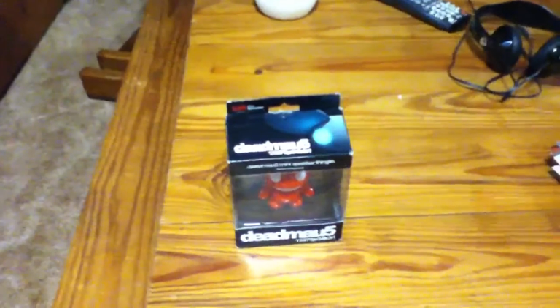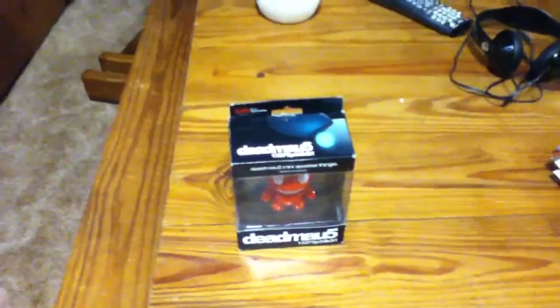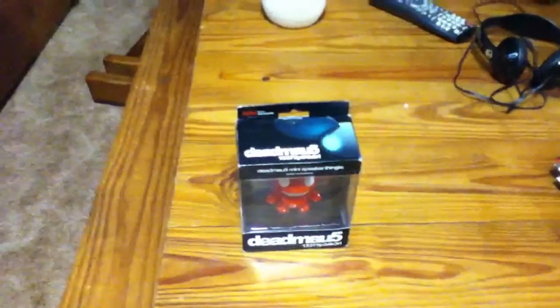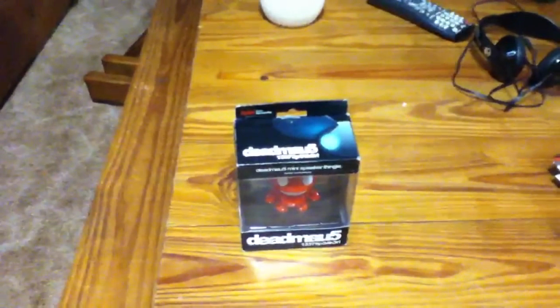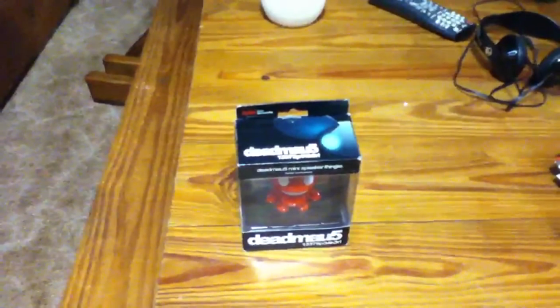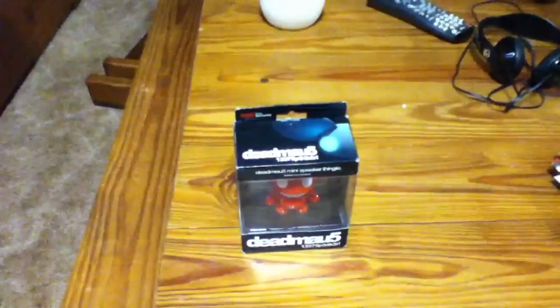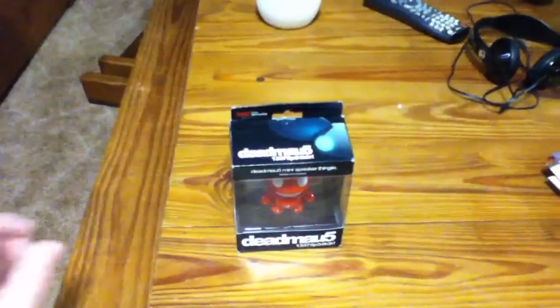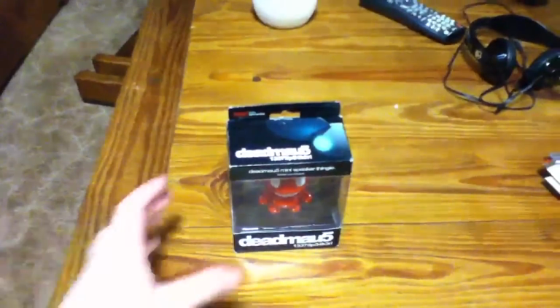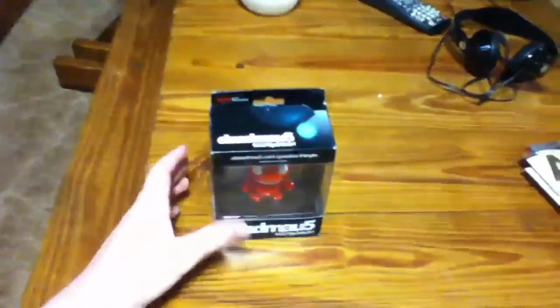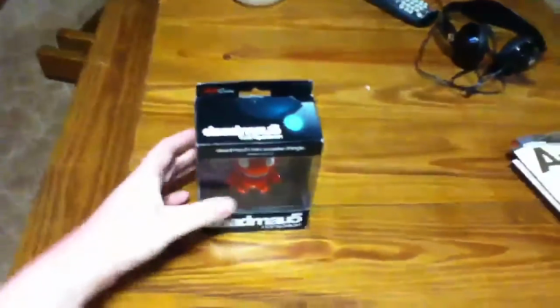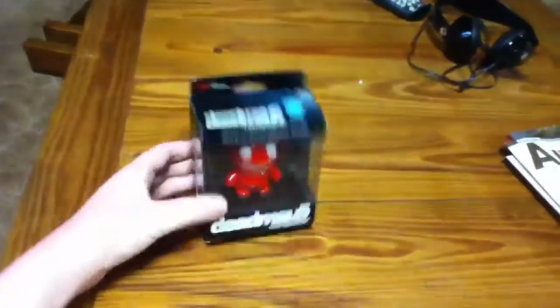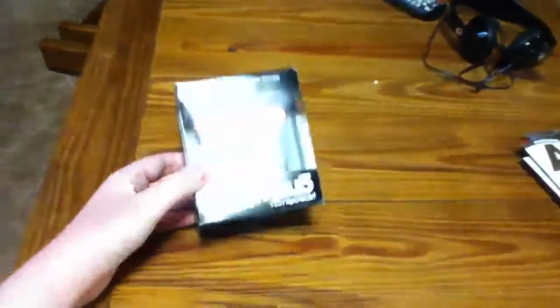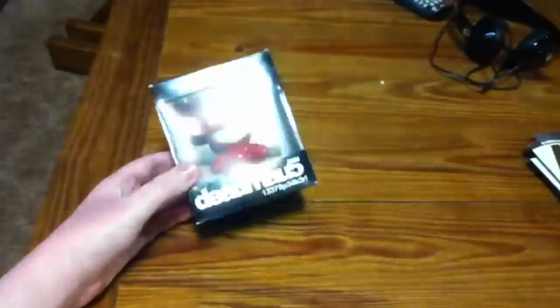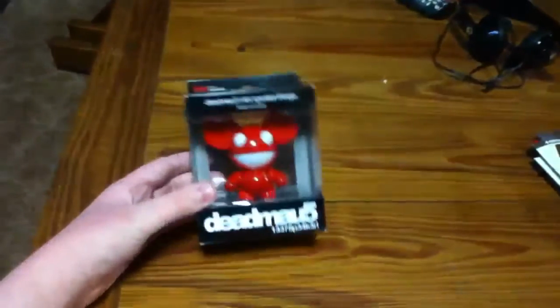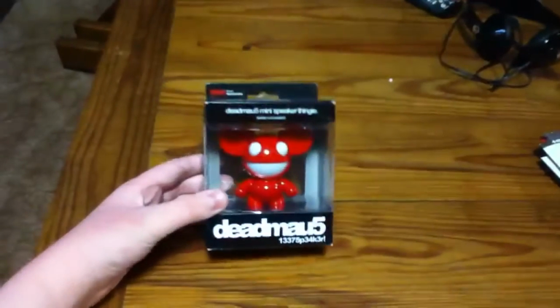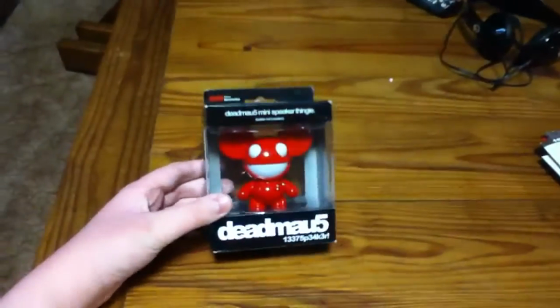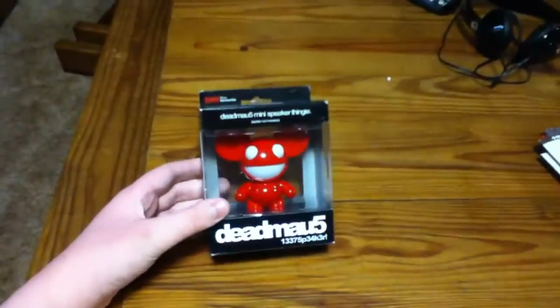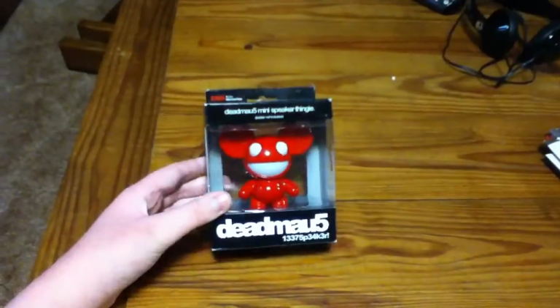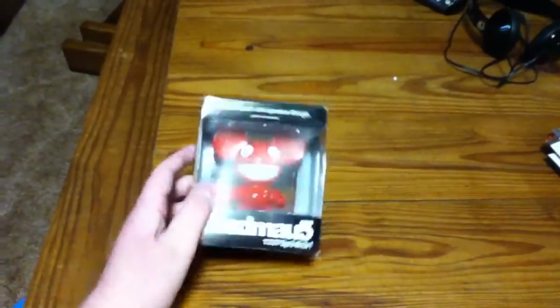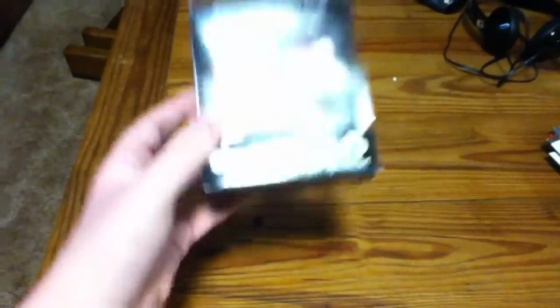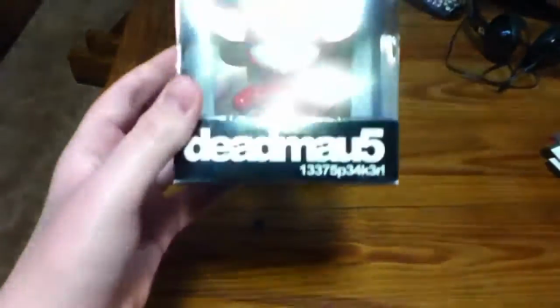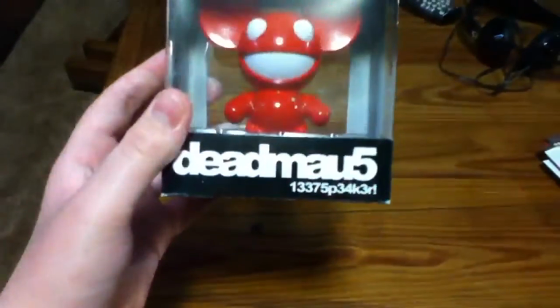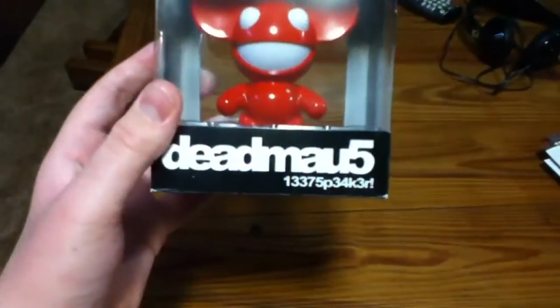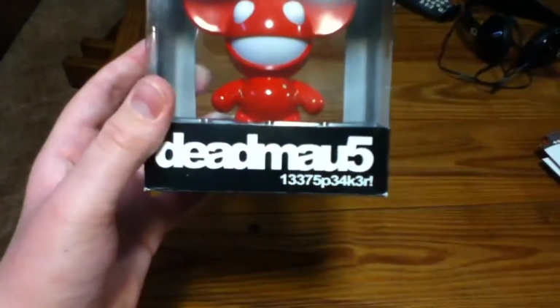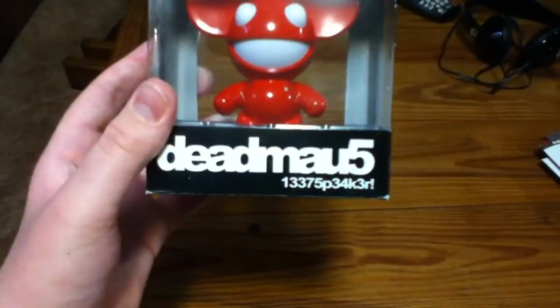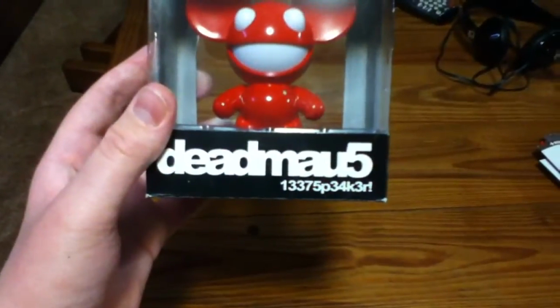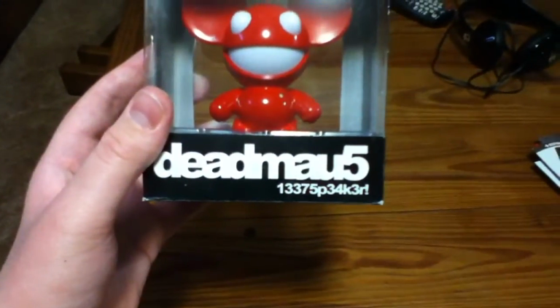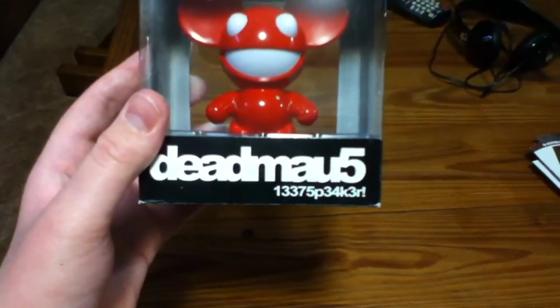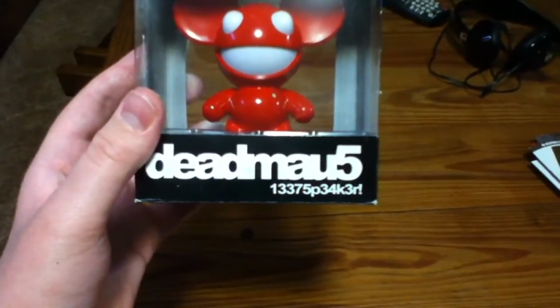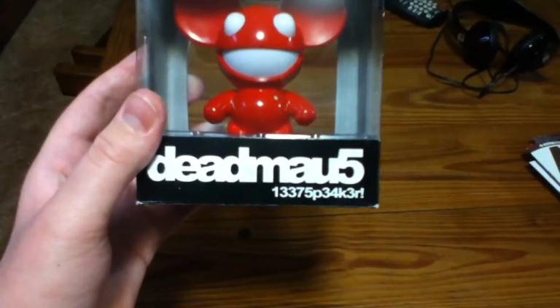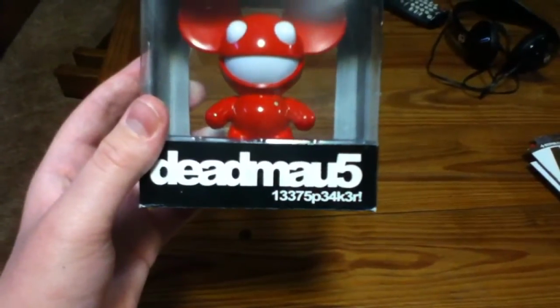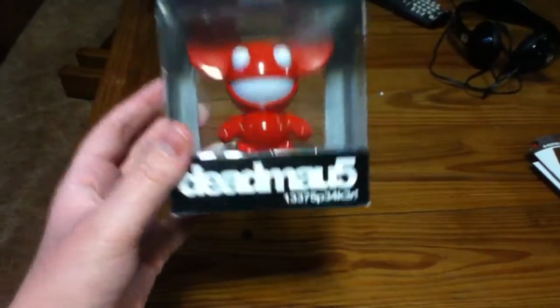So what's up YouTube, it's me GameManJ4, with a quick unboxing of this little Deadmau5 Late Speaker, as it's called.